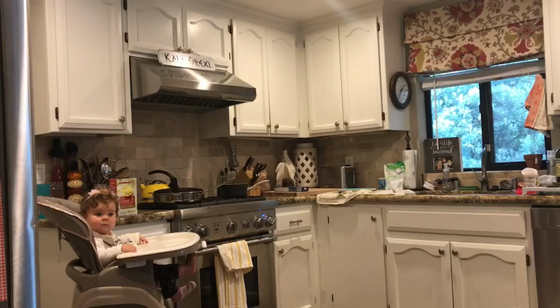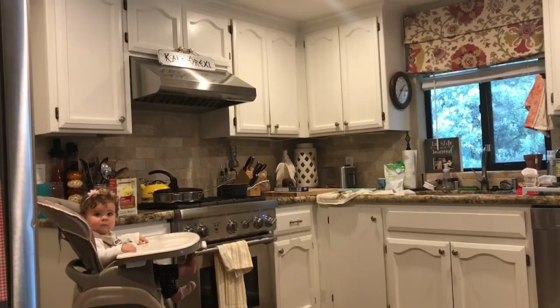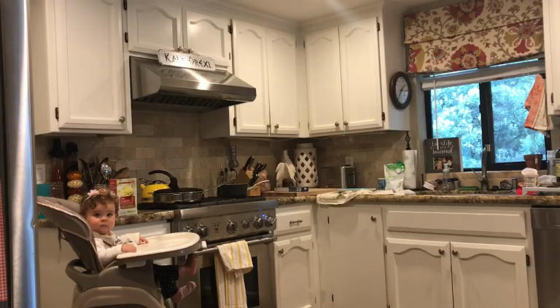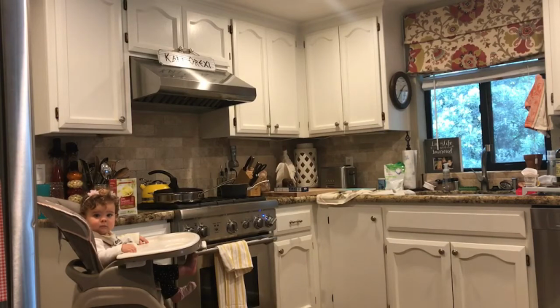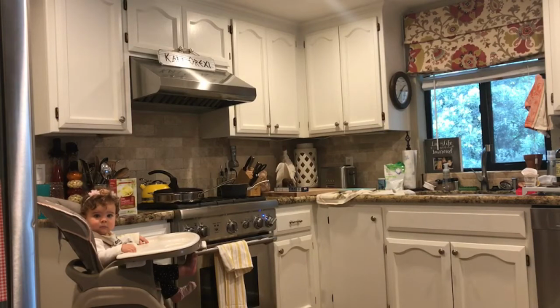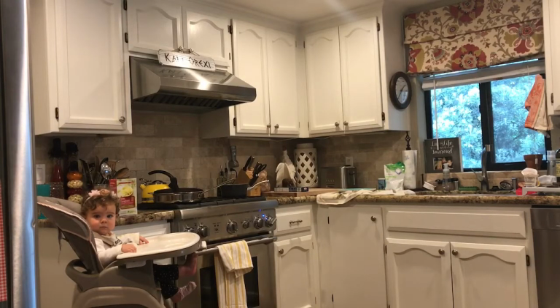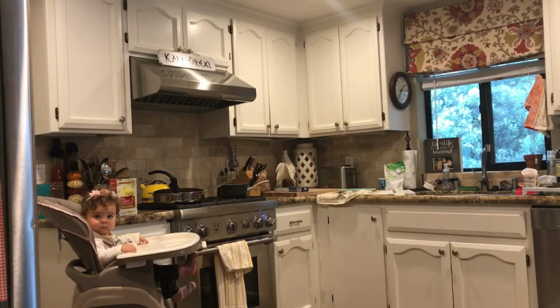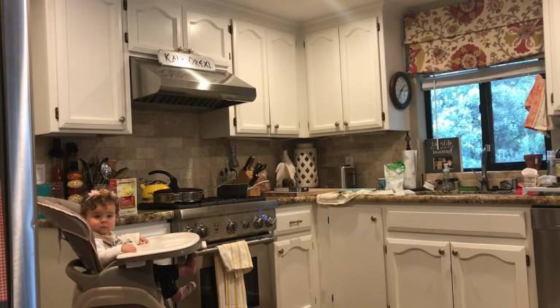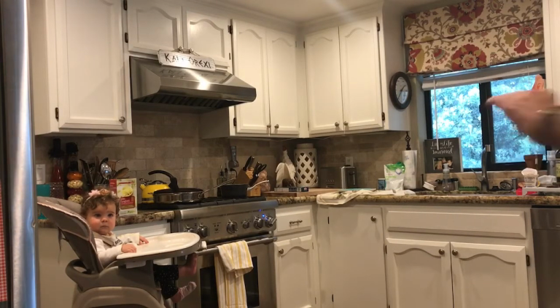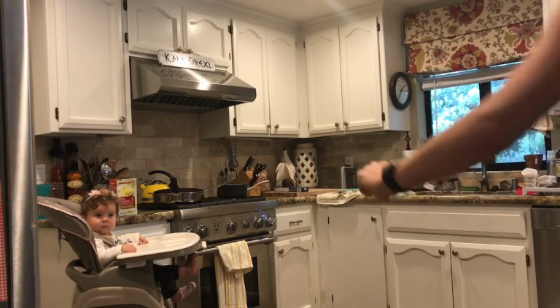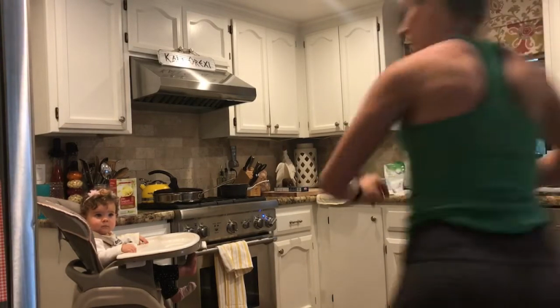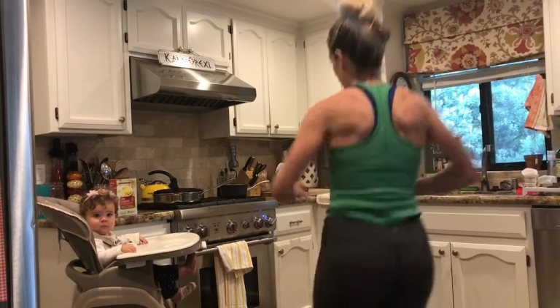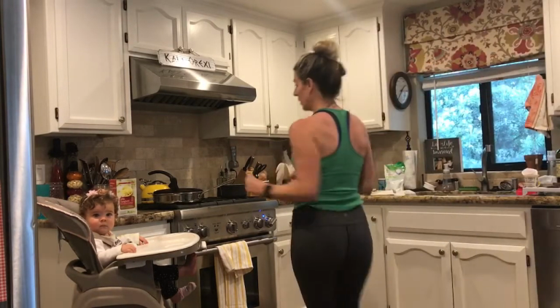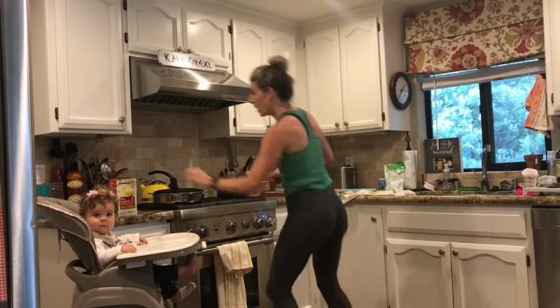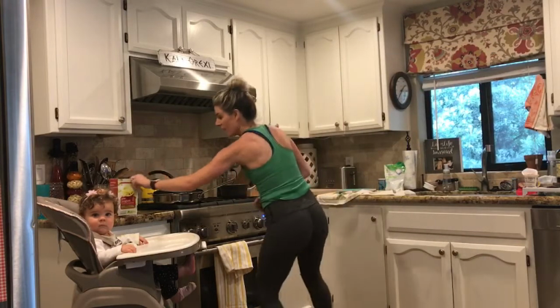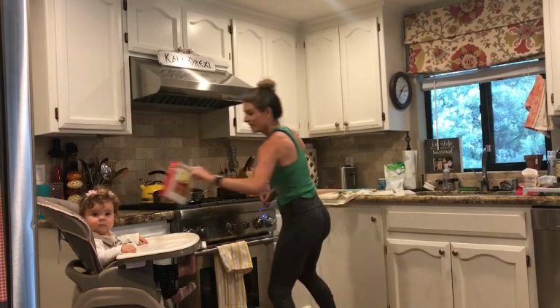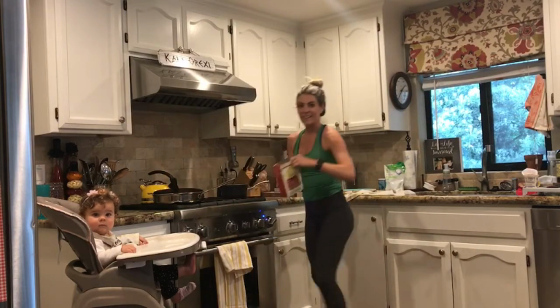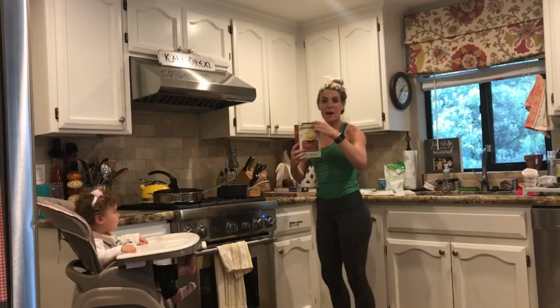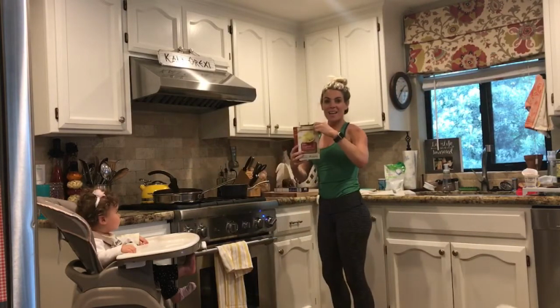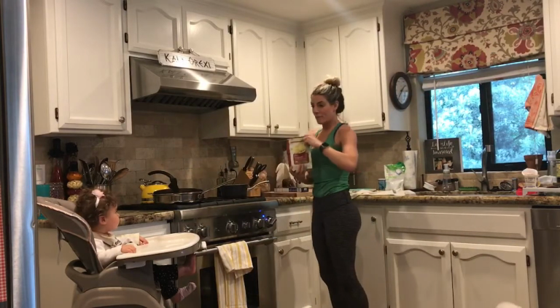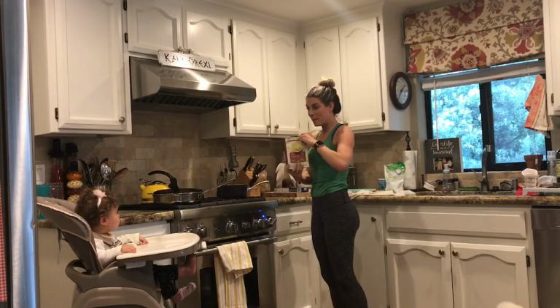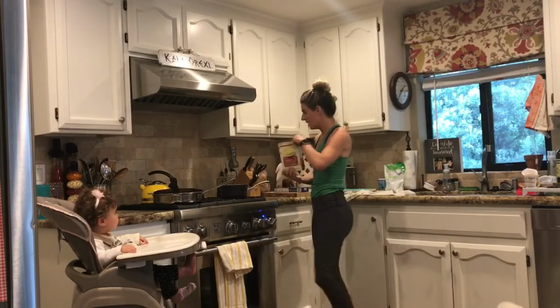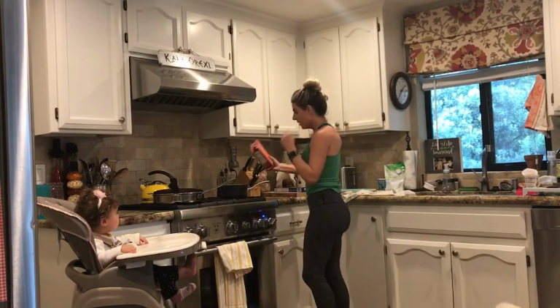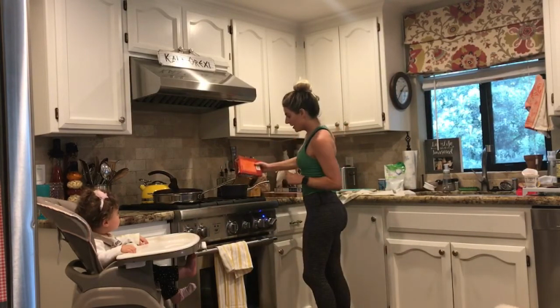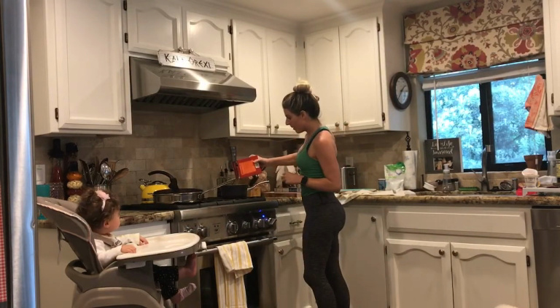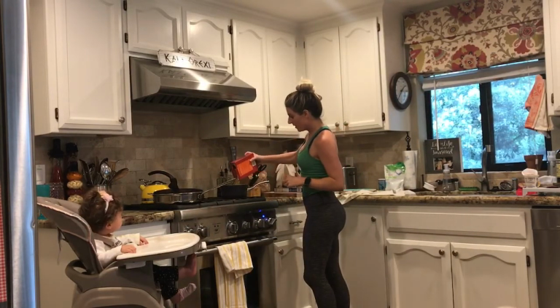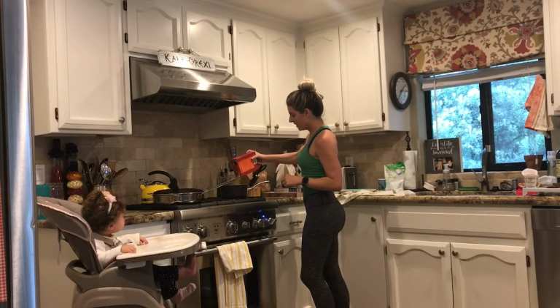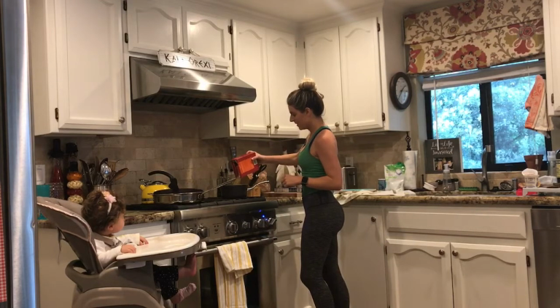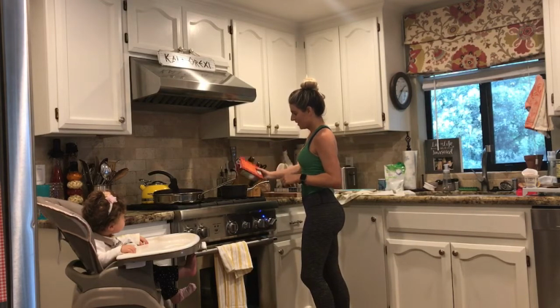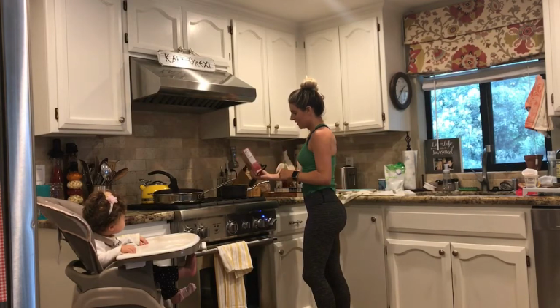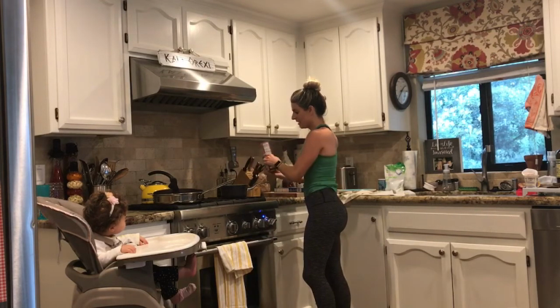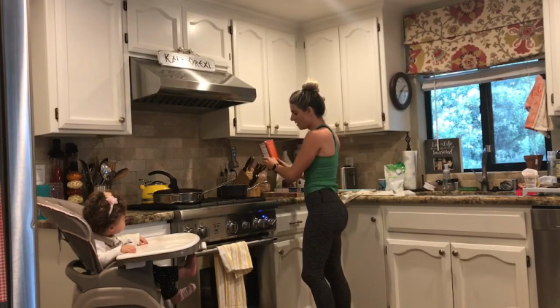Ready? Go Mom! Ok, we're boiling pasta. Pasta for the baby, put it in the water. And now...